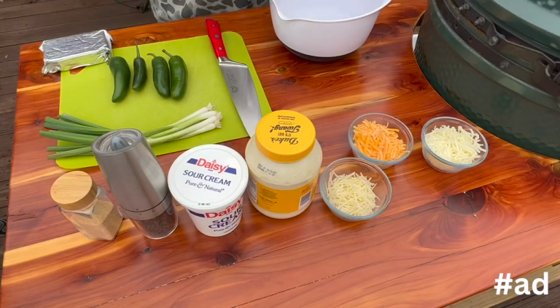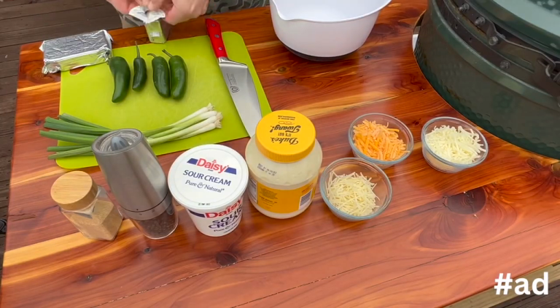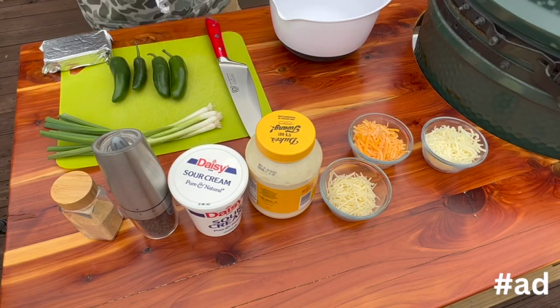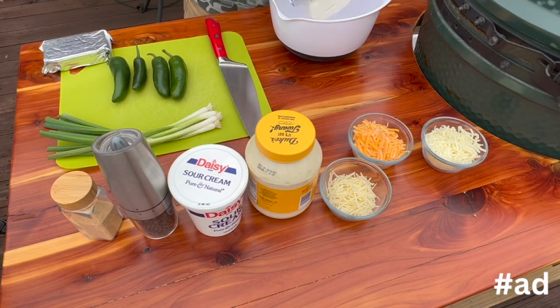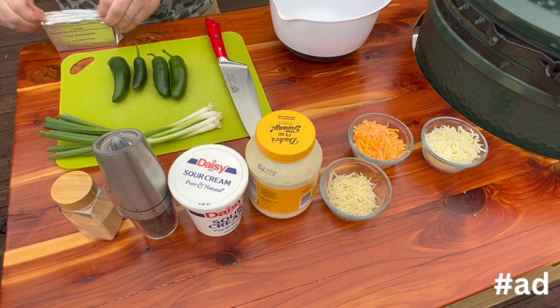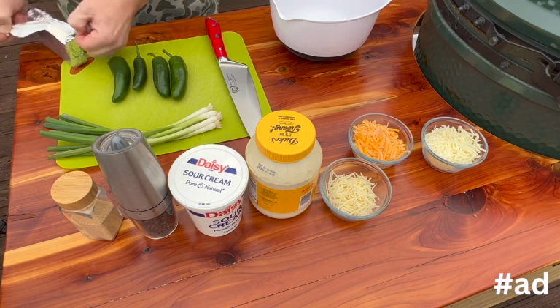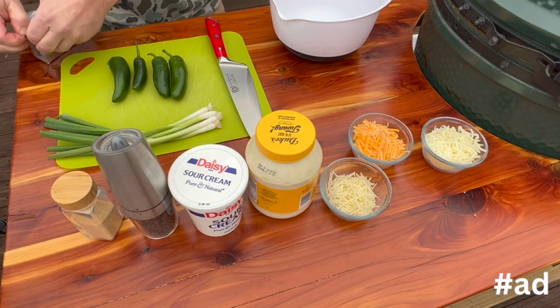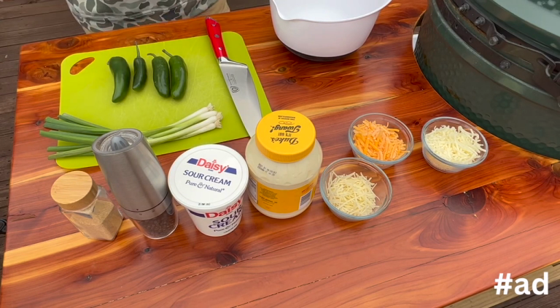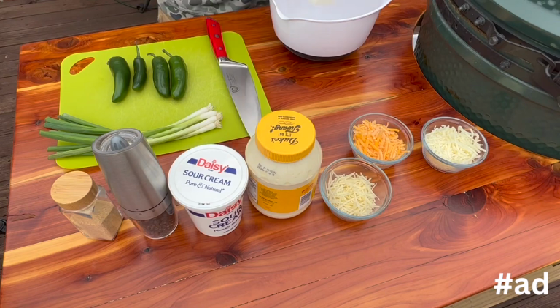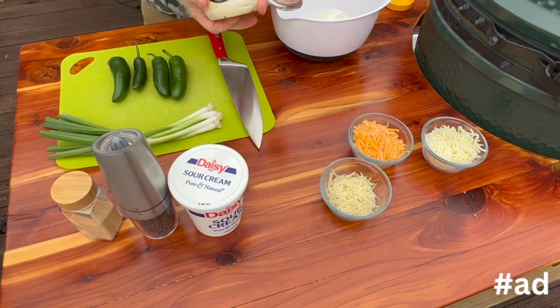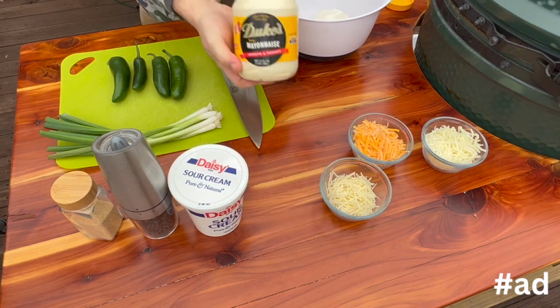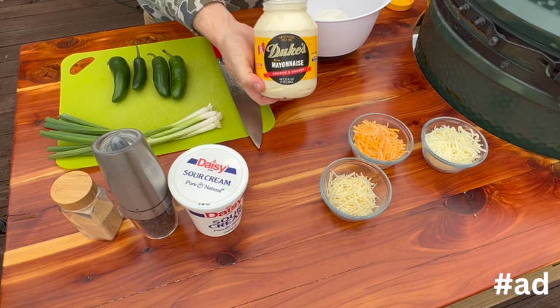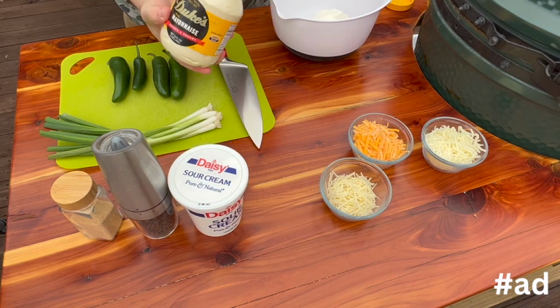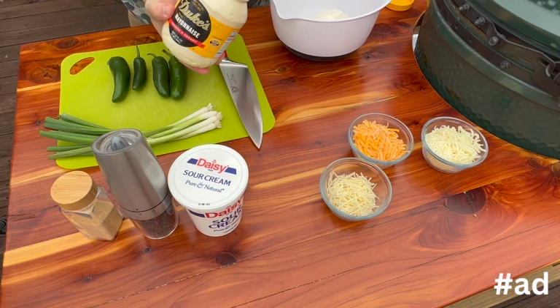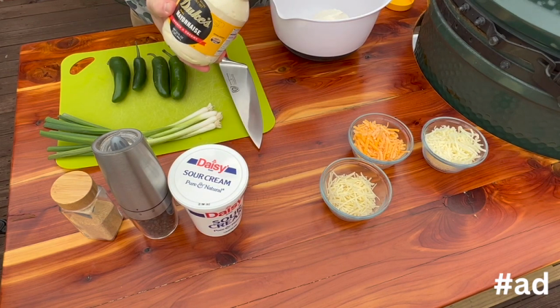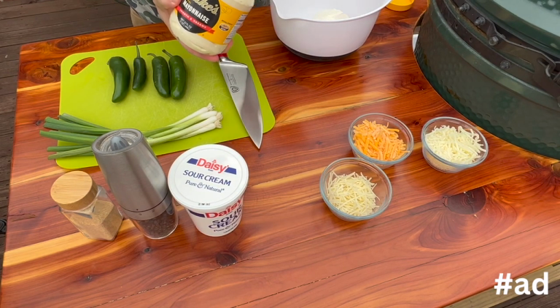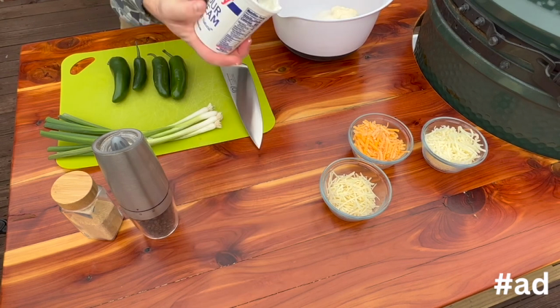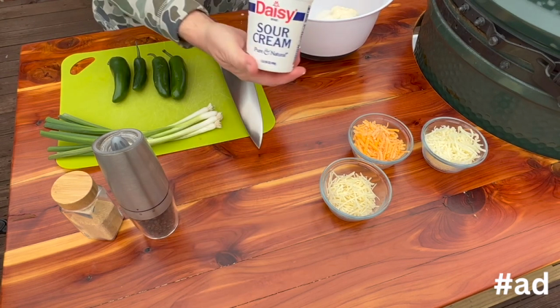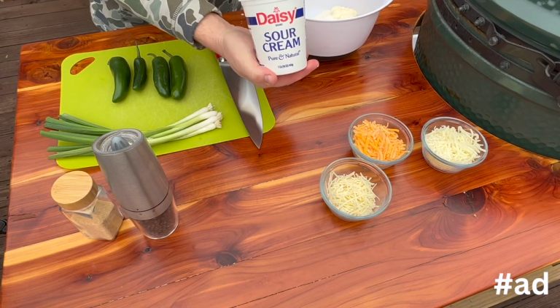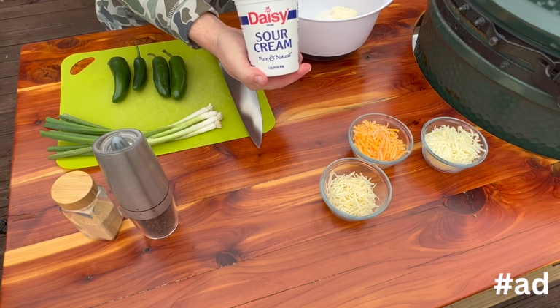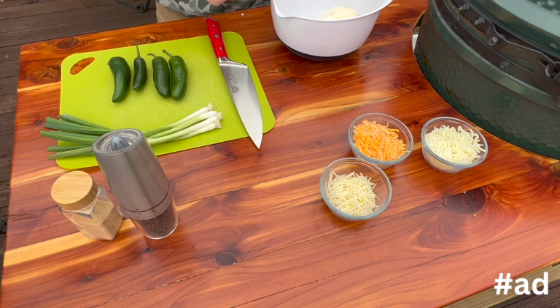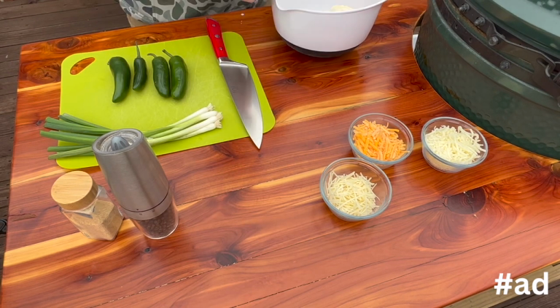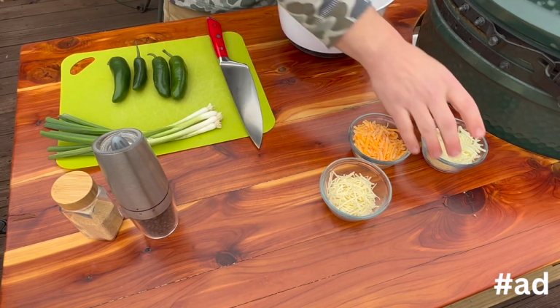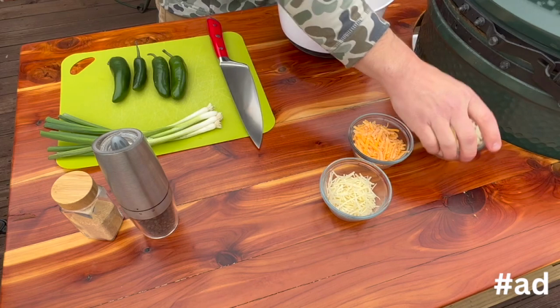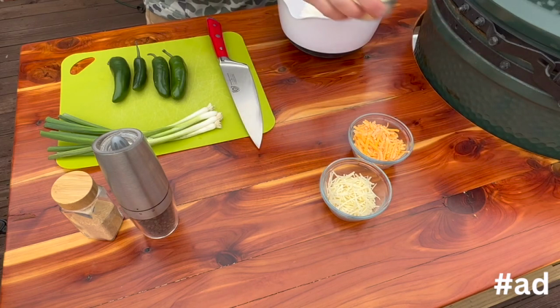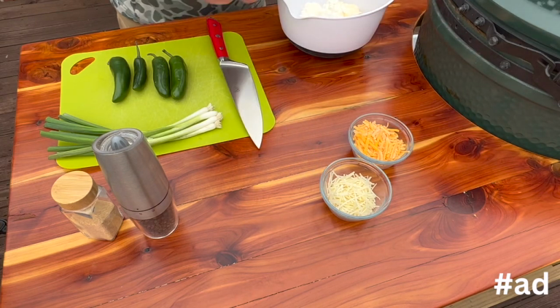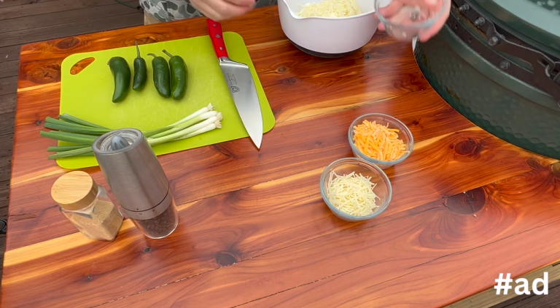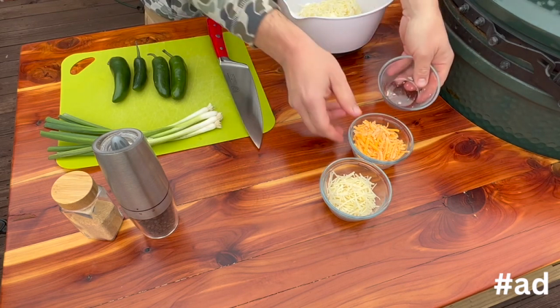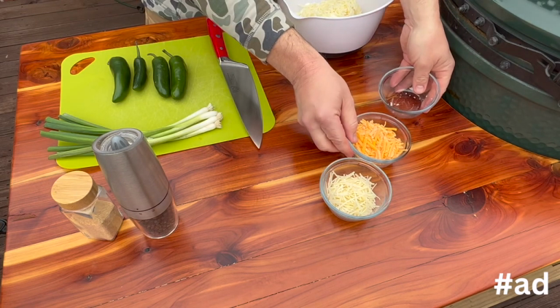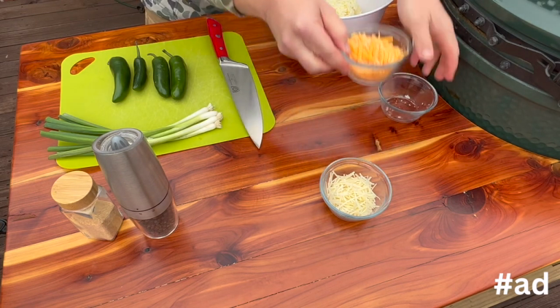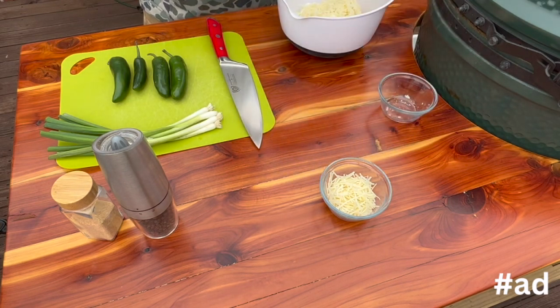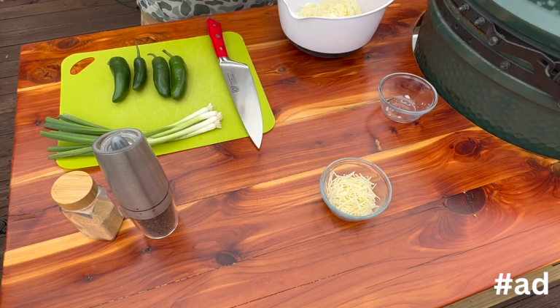Let's get everything in the mixing bowl. We're going to start with two blocks of cream cheese, one-third cup of mayonnaise, one-third cup of sour cream, one cup of shredded mozzarella, and one cup of shredded cheddar.